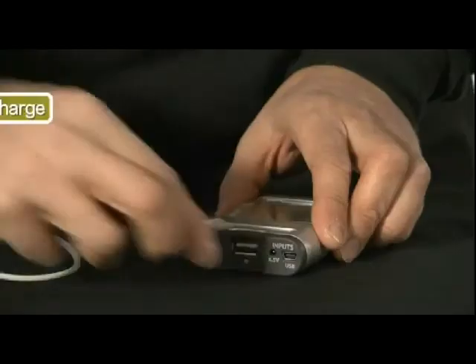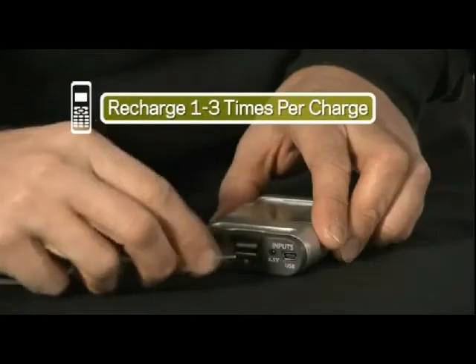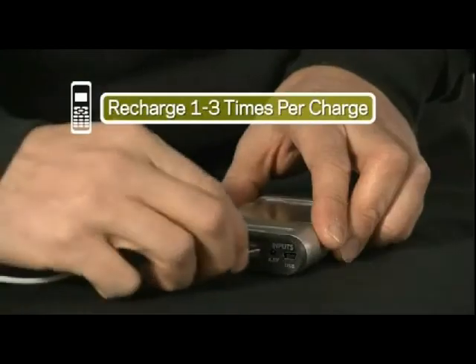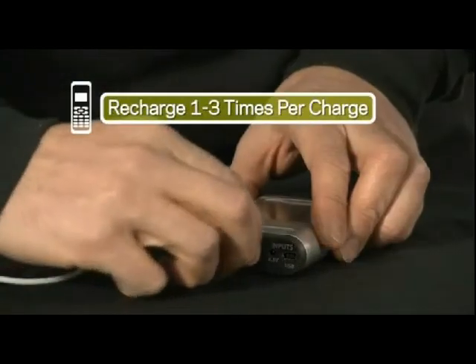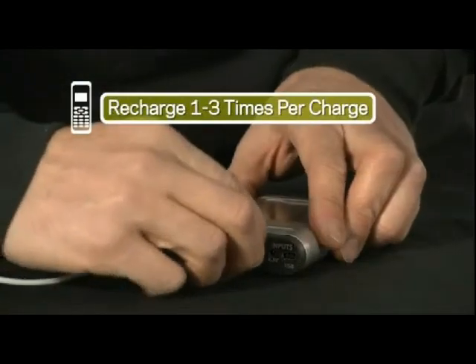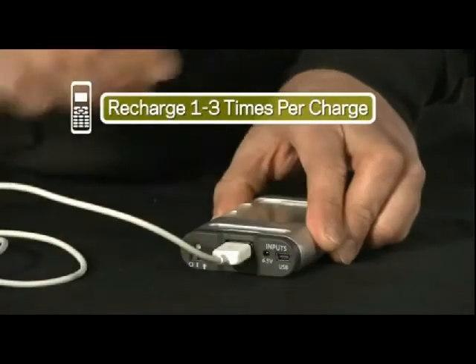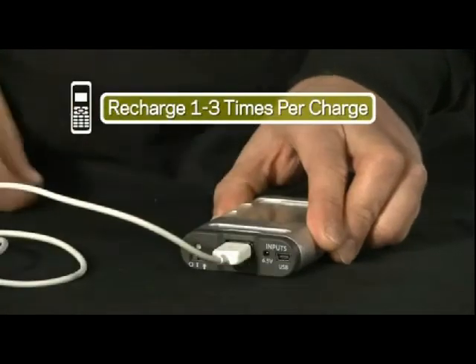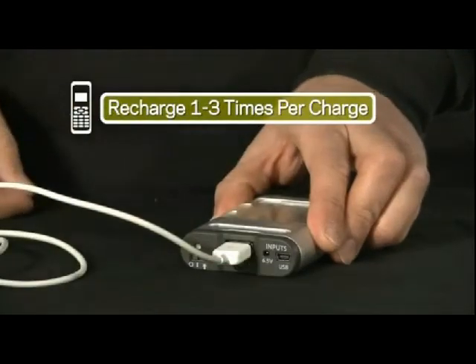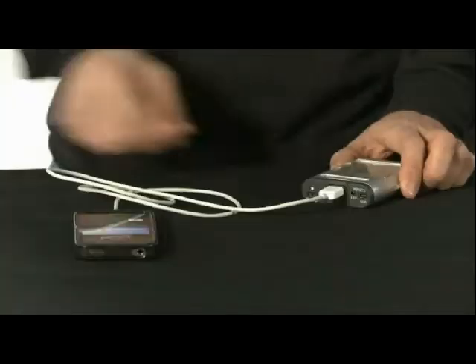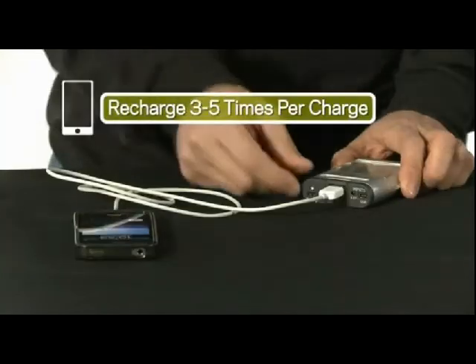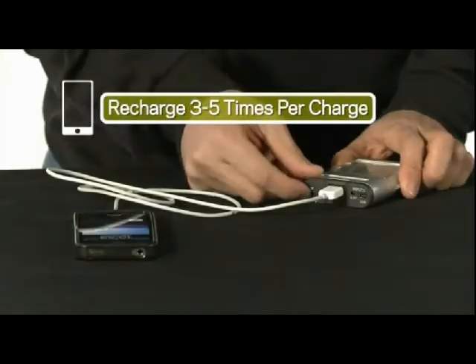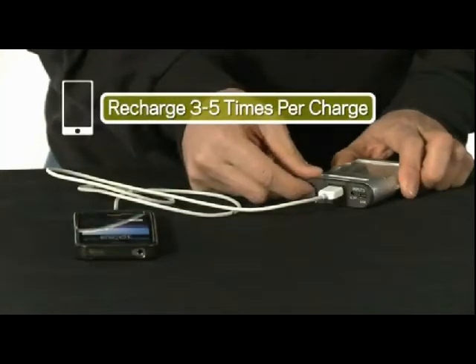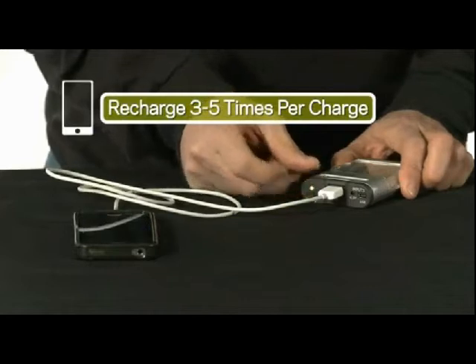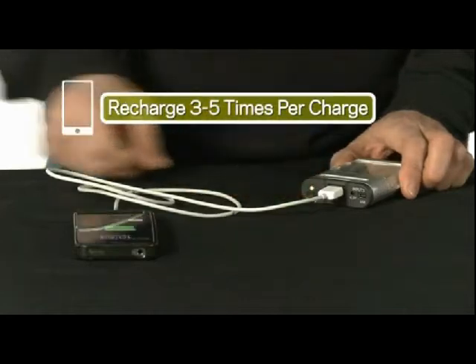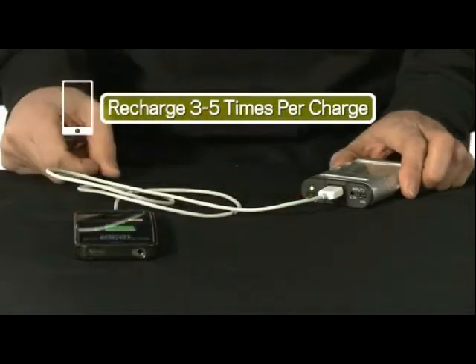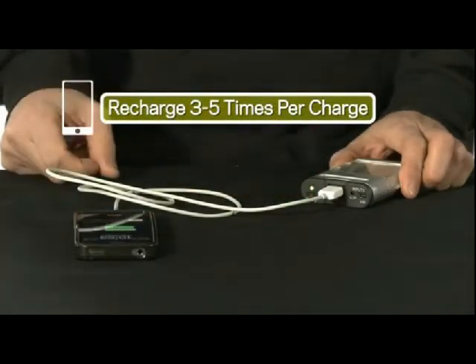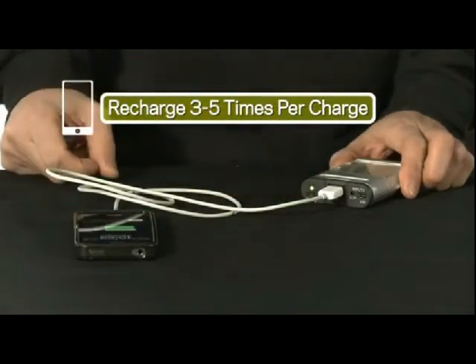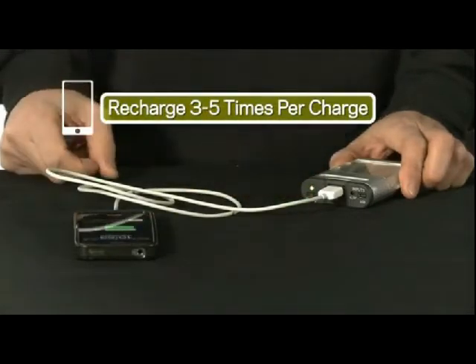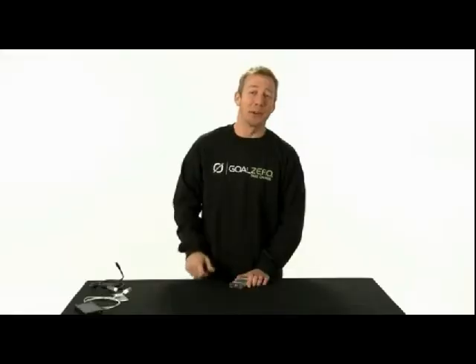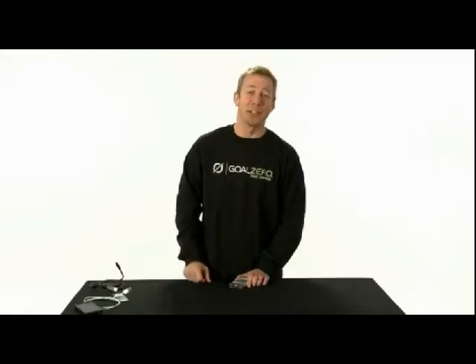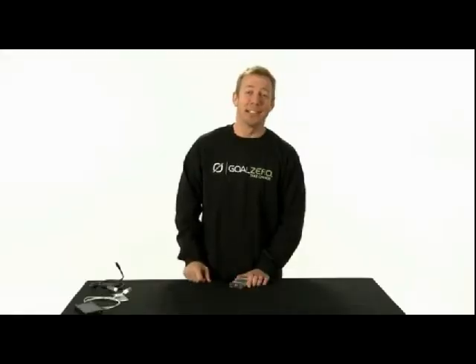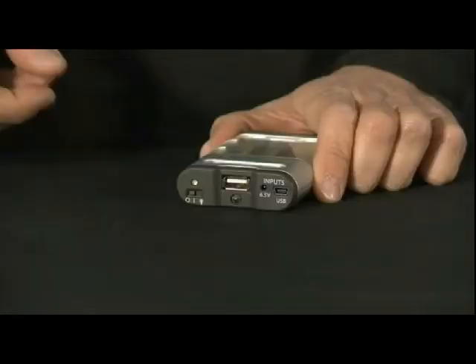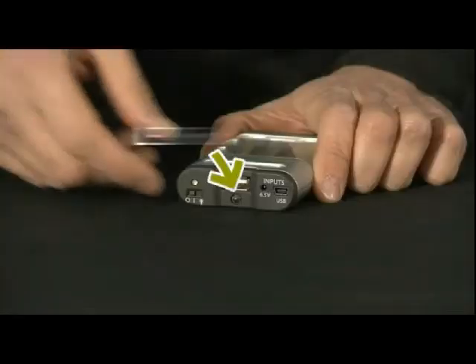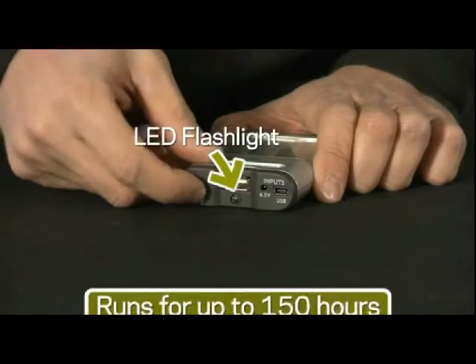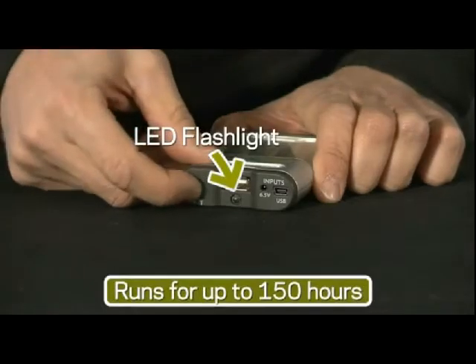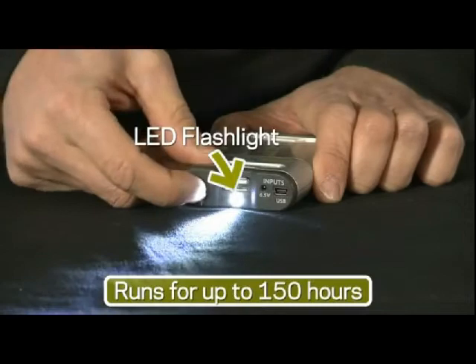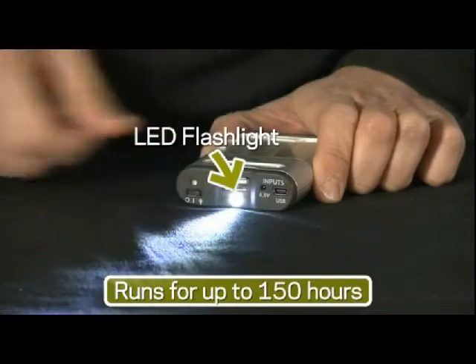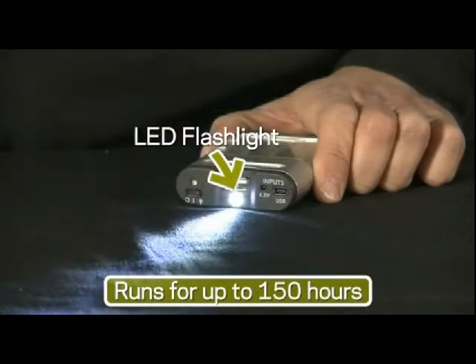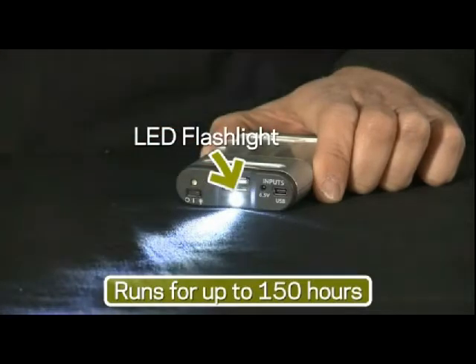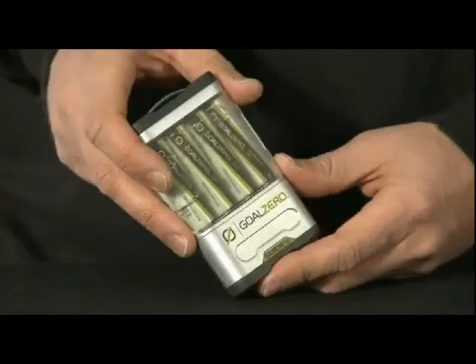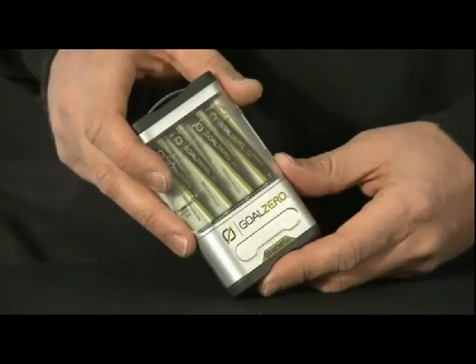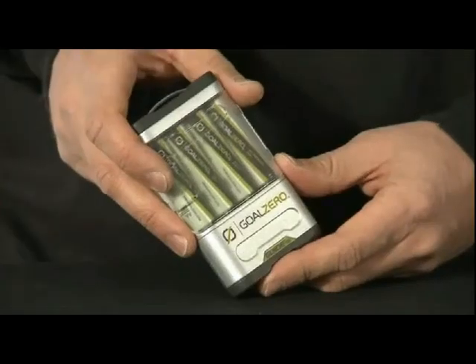Once it's charged, you can use it as a power pack to recharge any of your small electronic devices like a phone or an iPod. Another cool feature is that it also has a built-in LED flashlight.